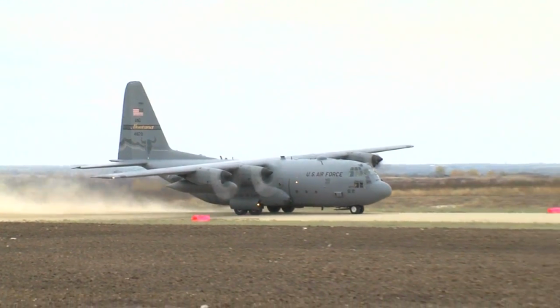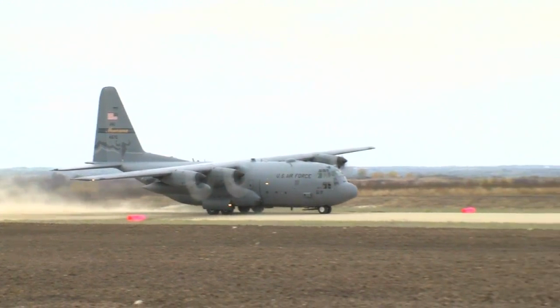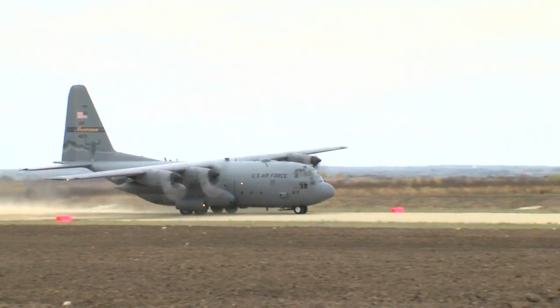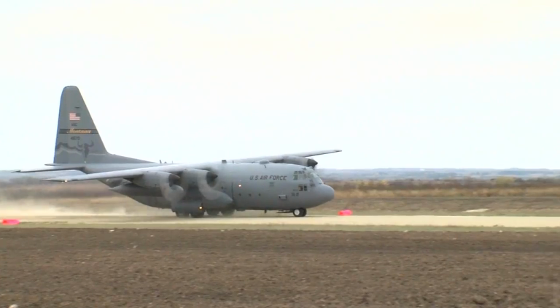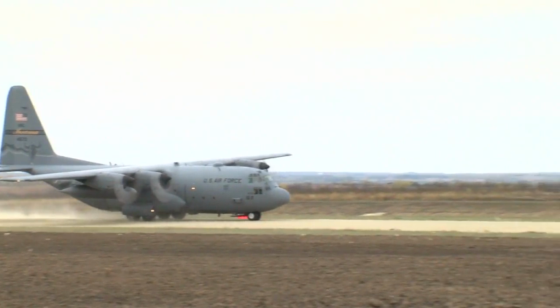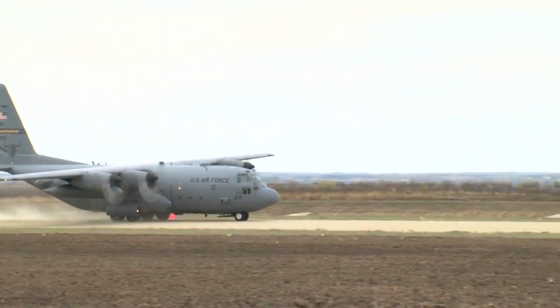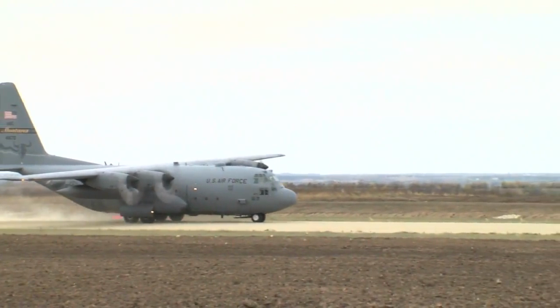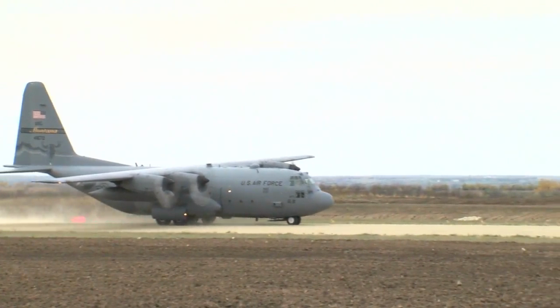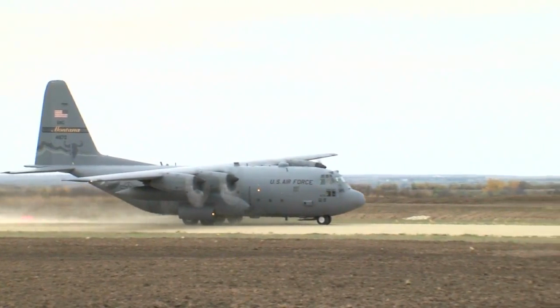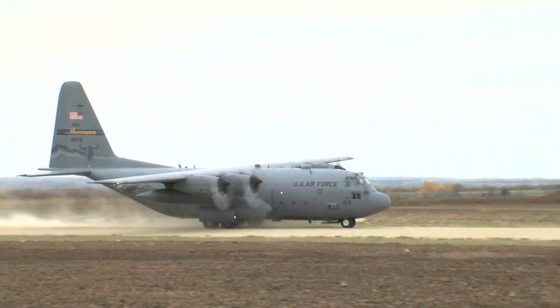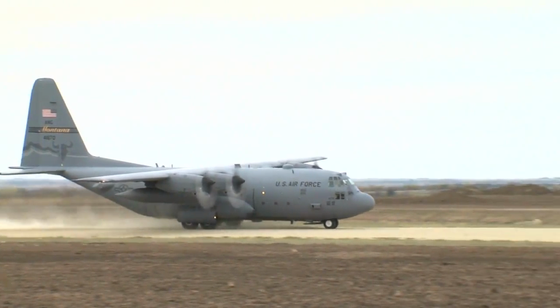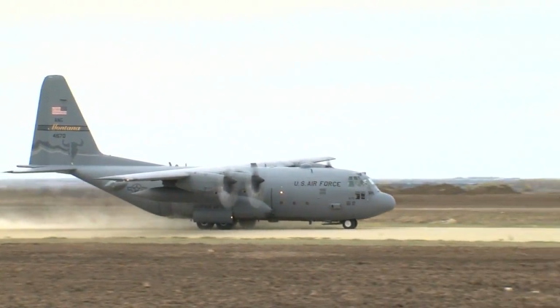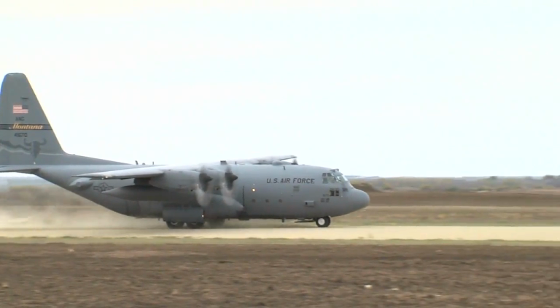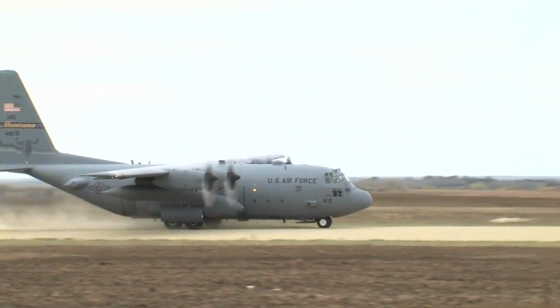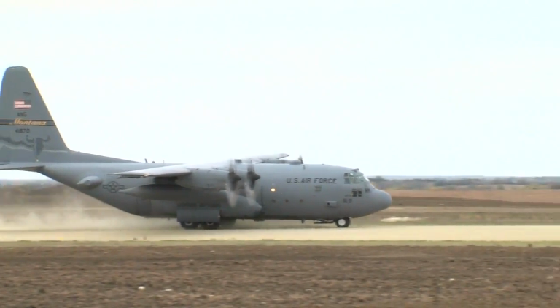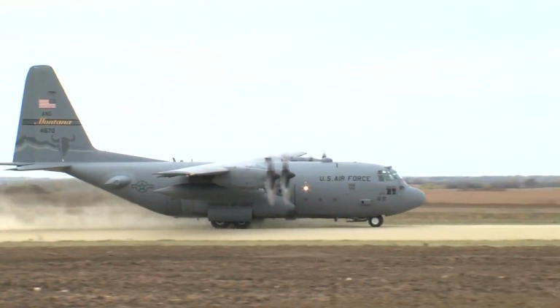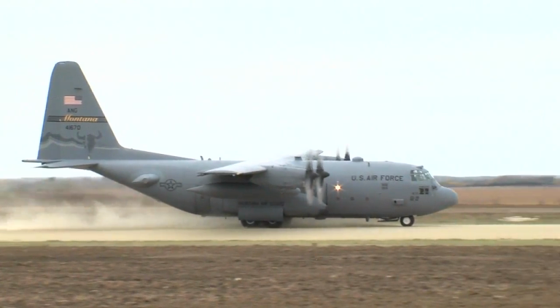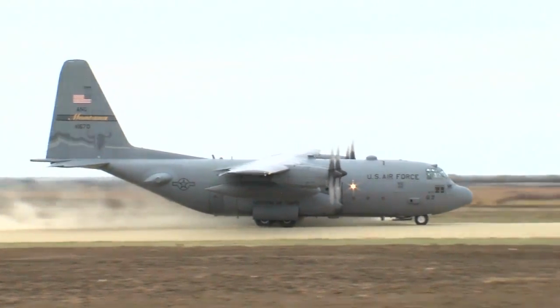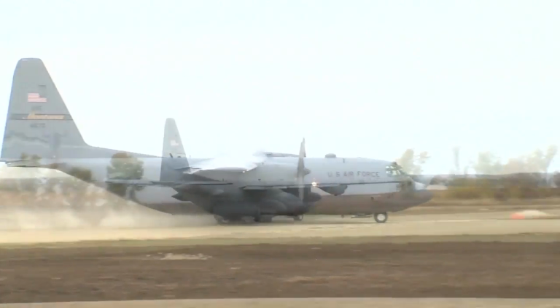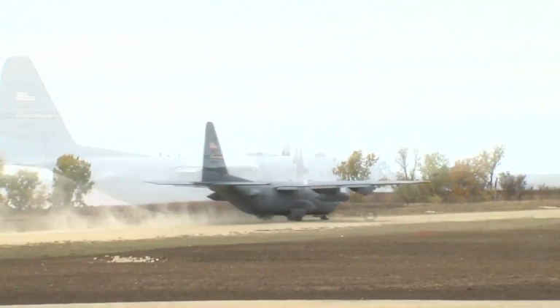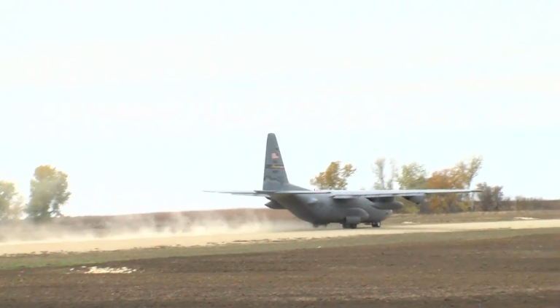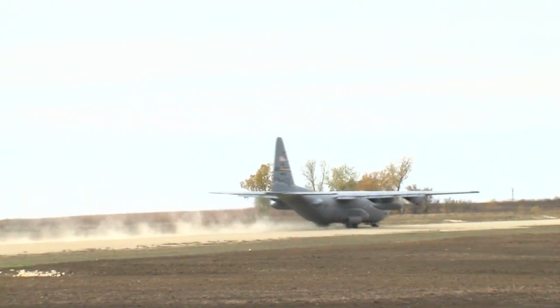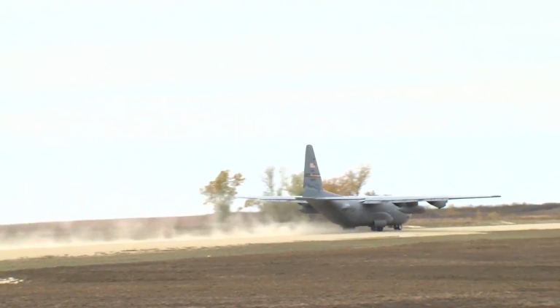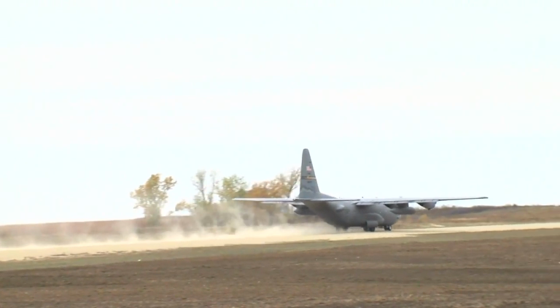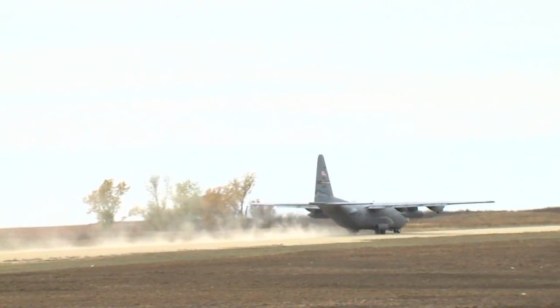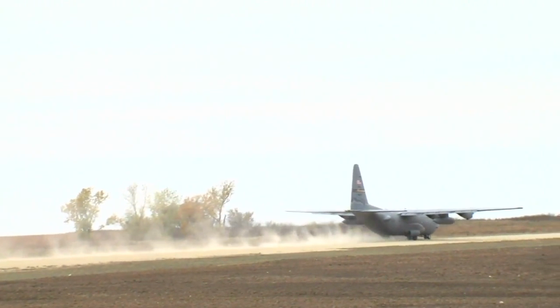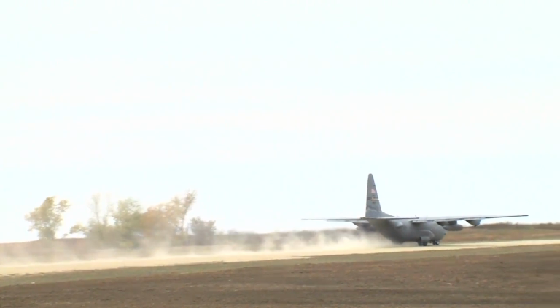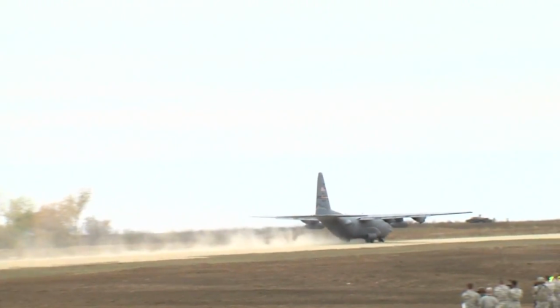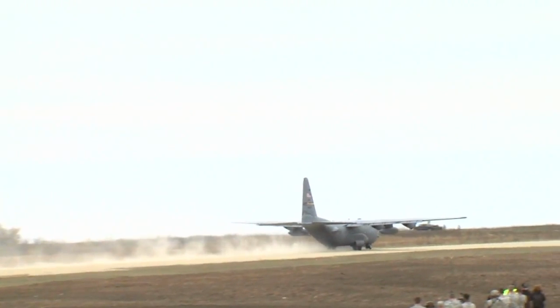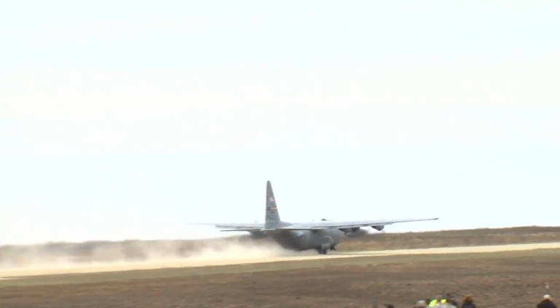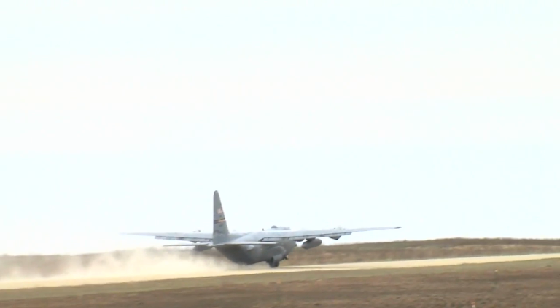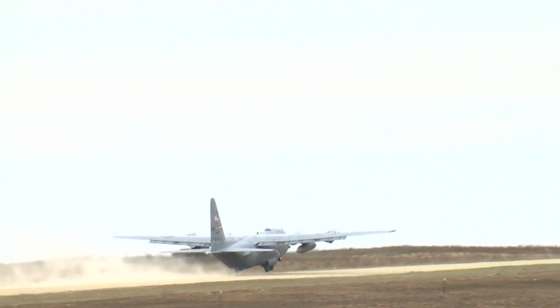In addition to this exercise, night airdrop operations were also conducted, further validating the airstrip's capabilities. Reporting from Fort Riley, I'm Scott Rhodes.